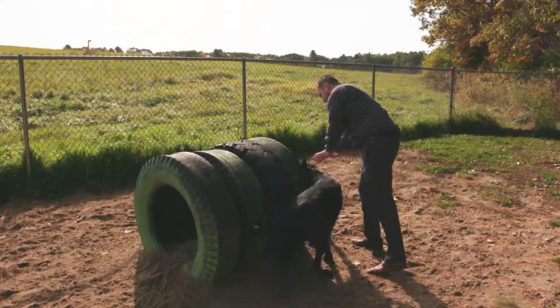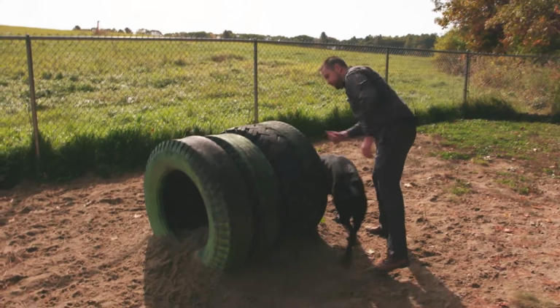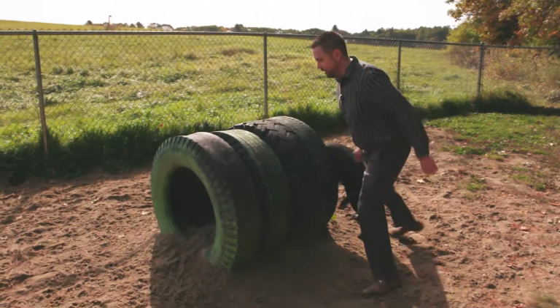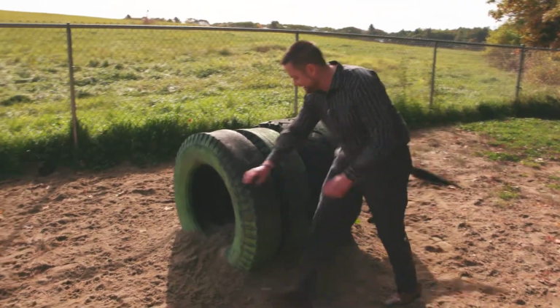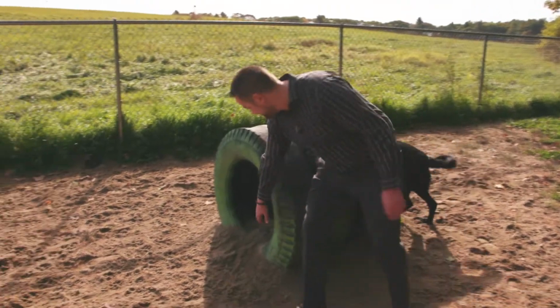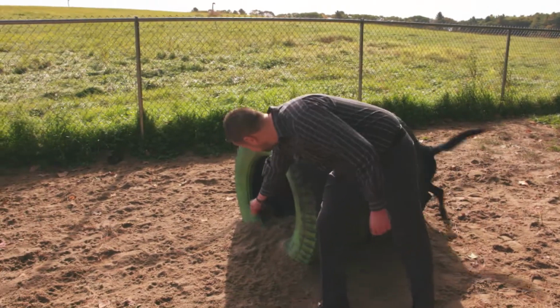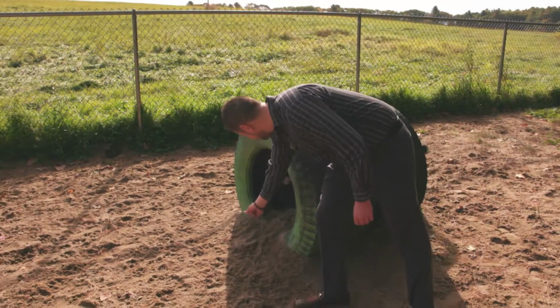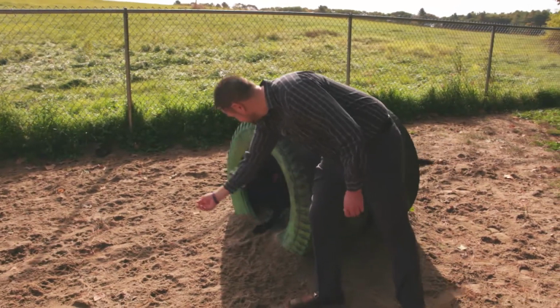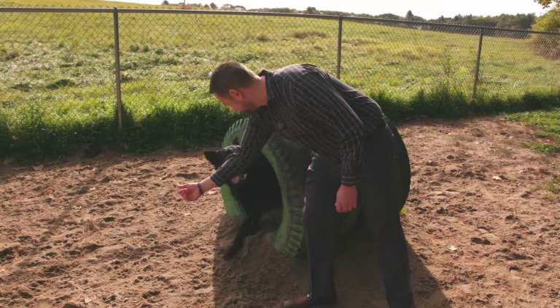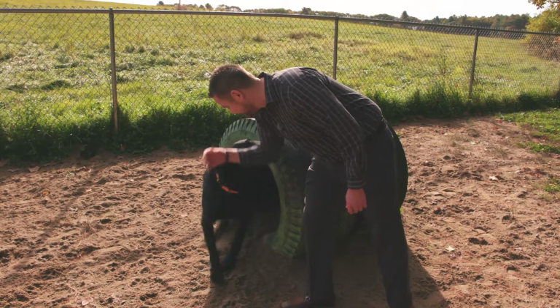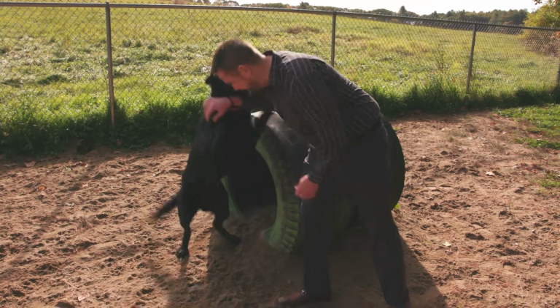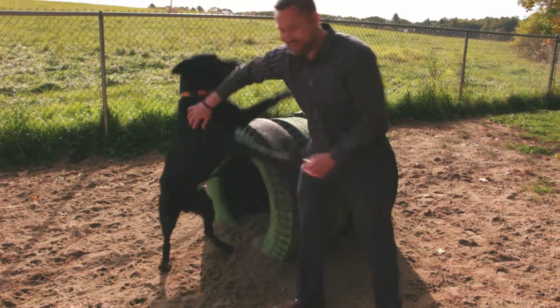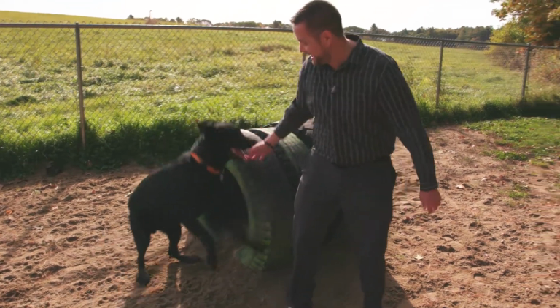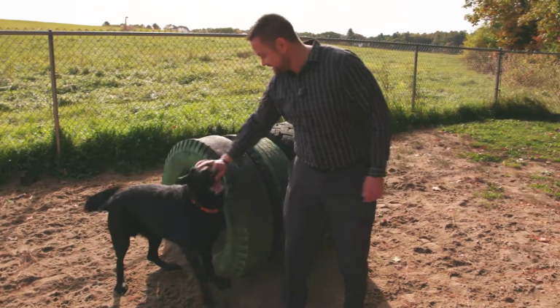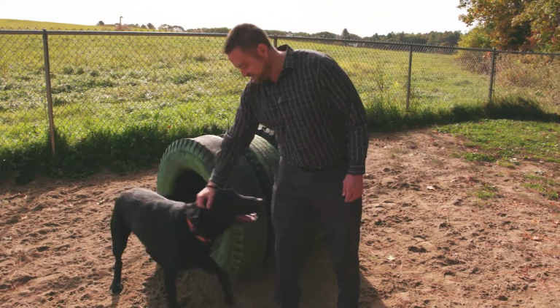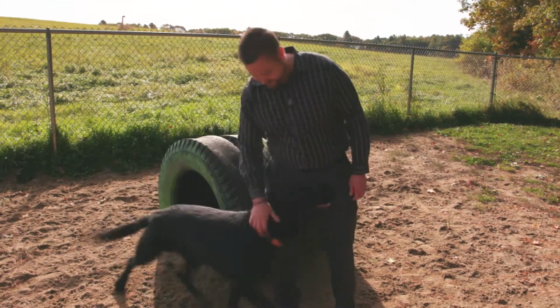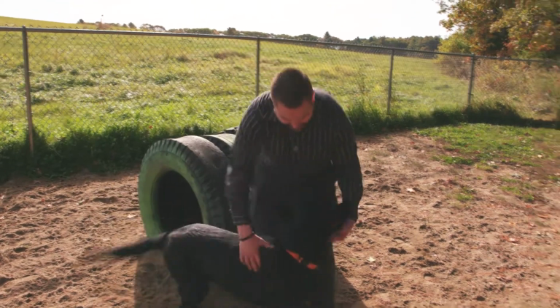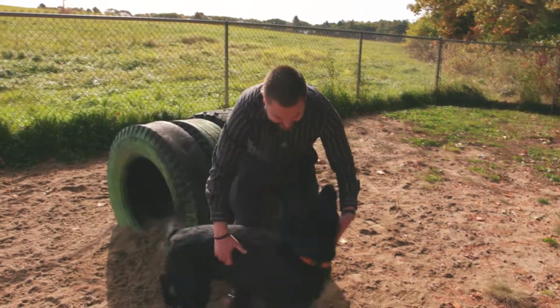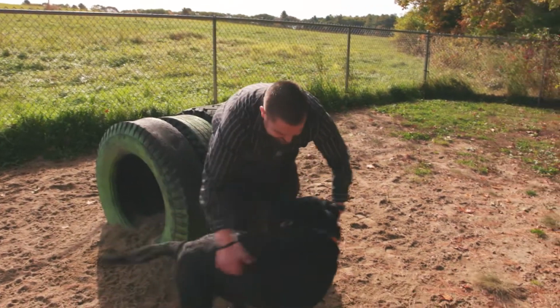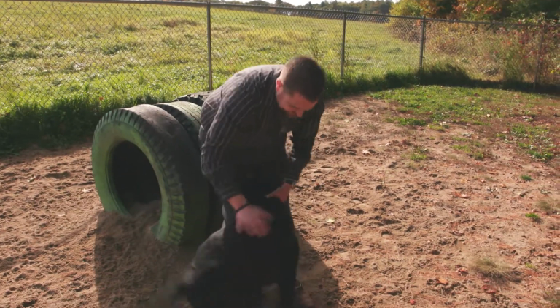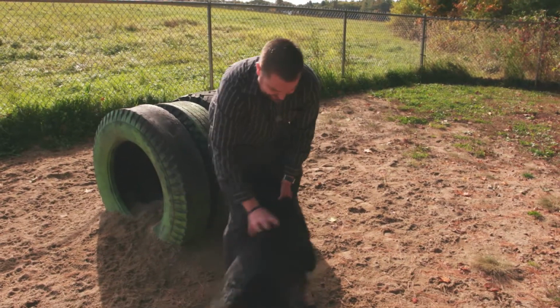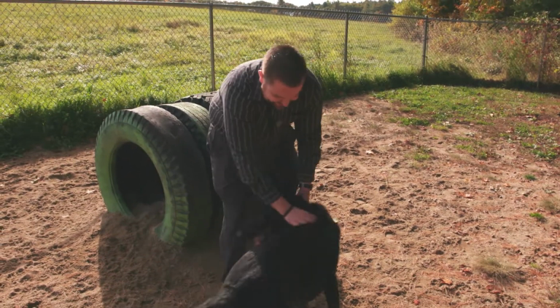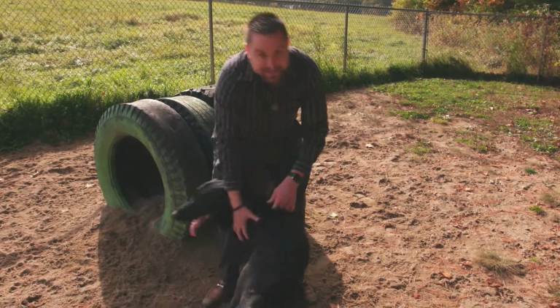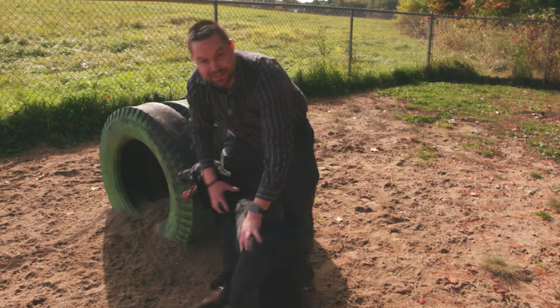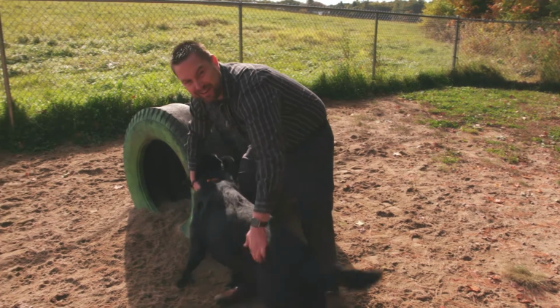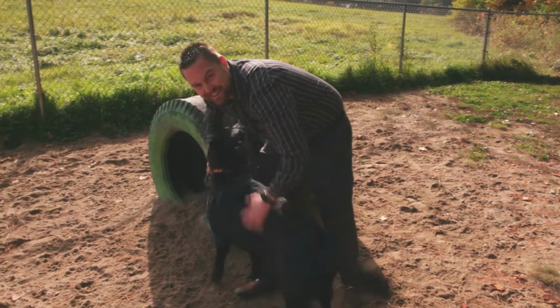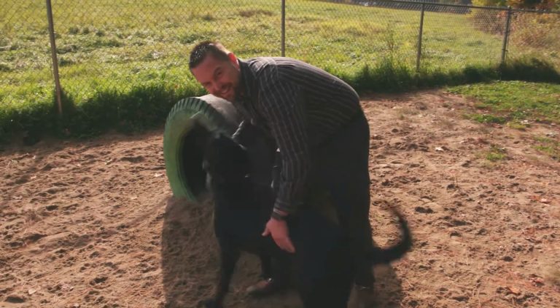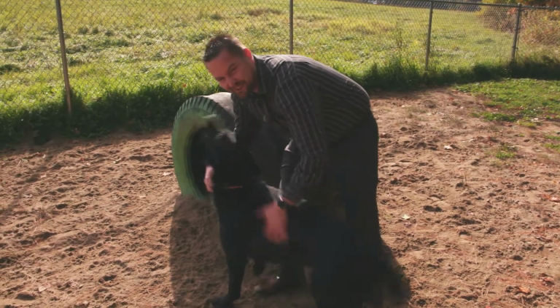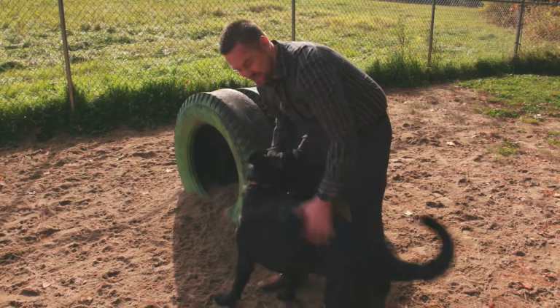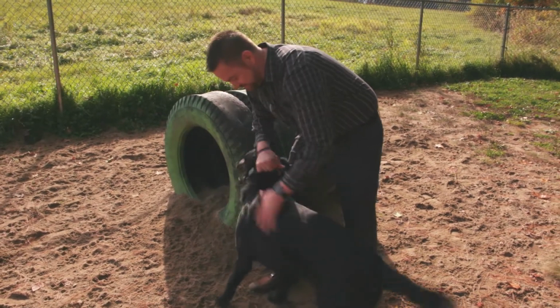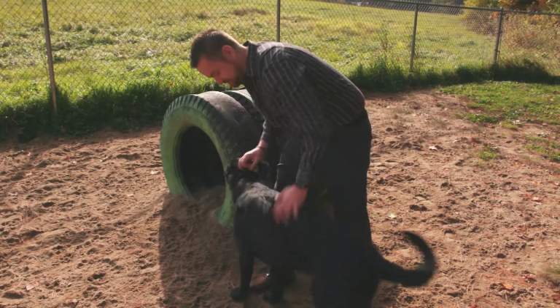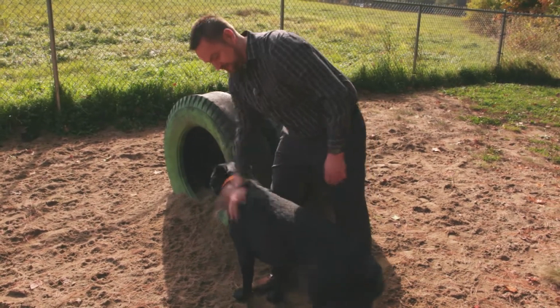Good boy, come on. This is Loki, the Thomas Team of Realtors mascot.